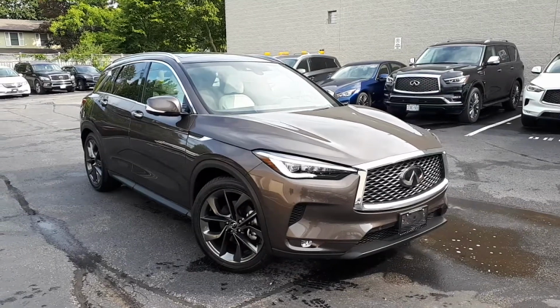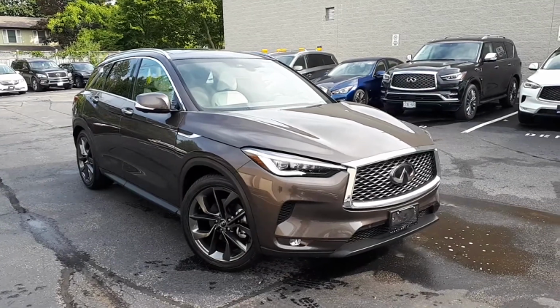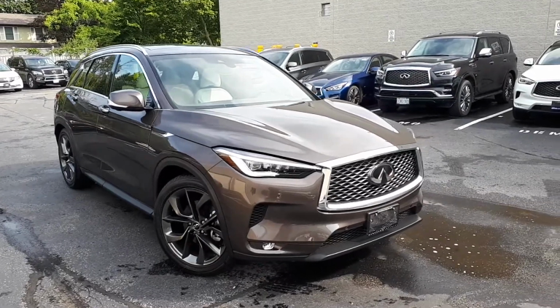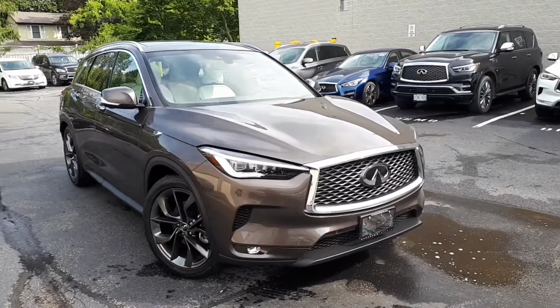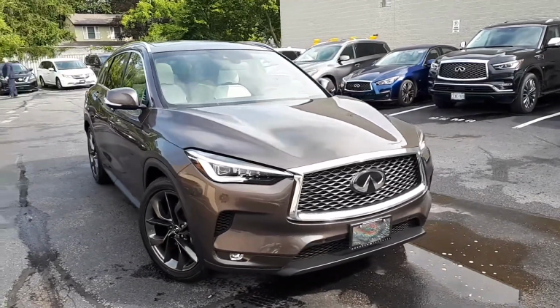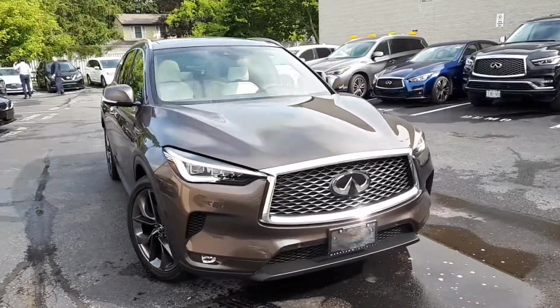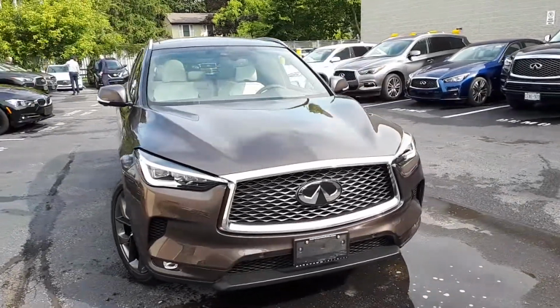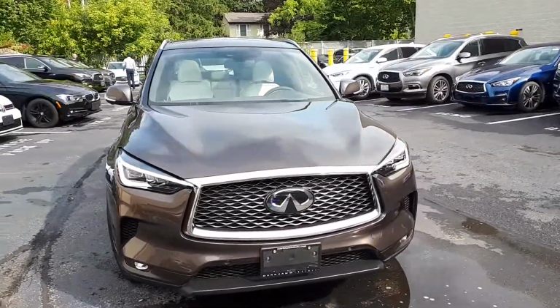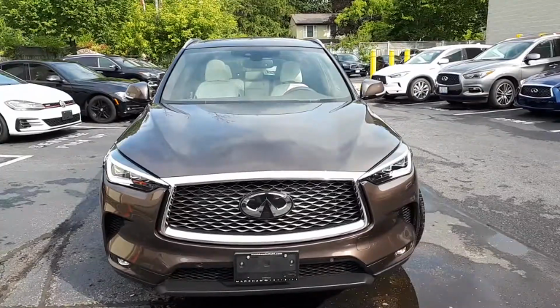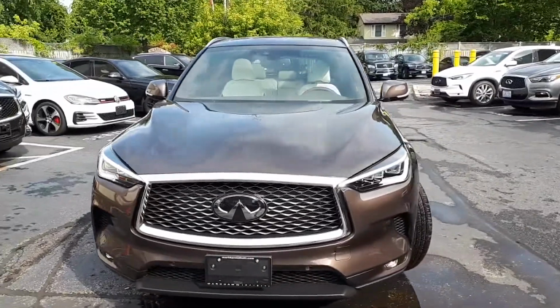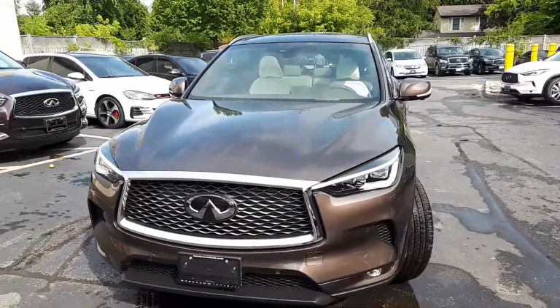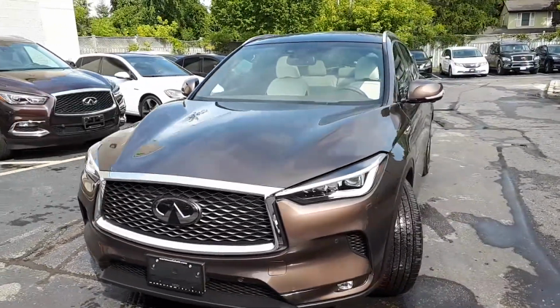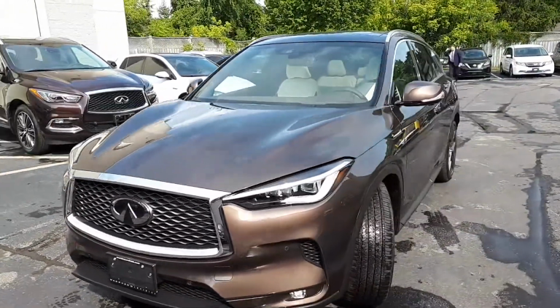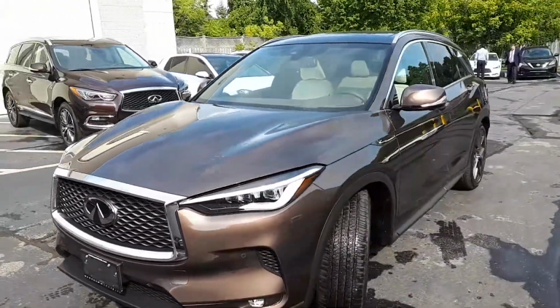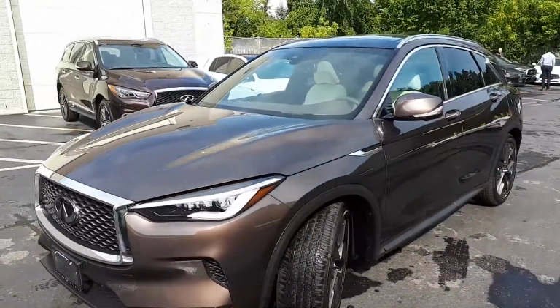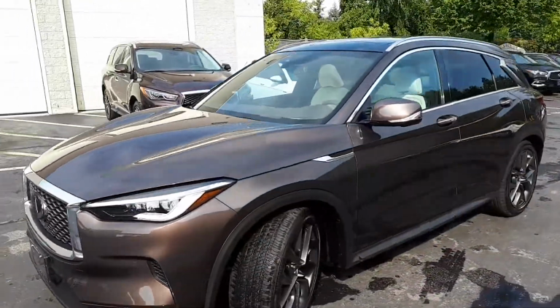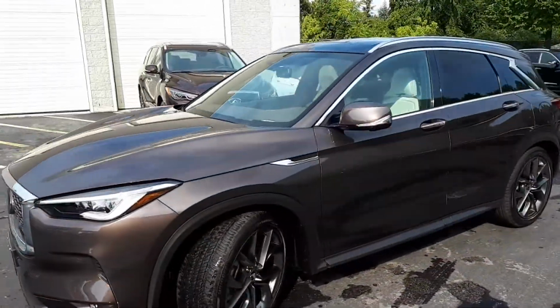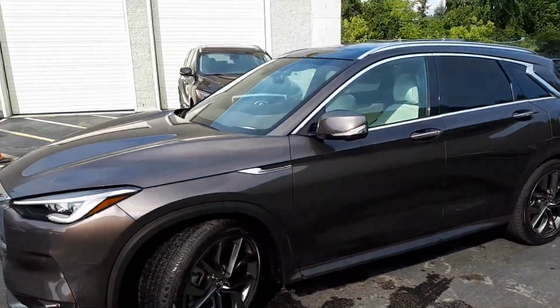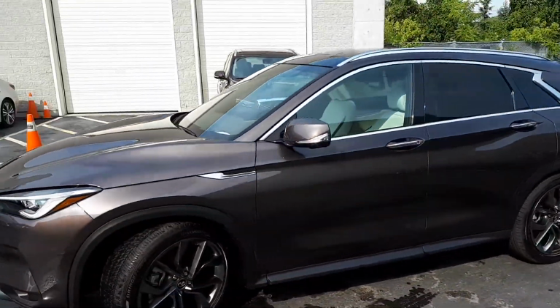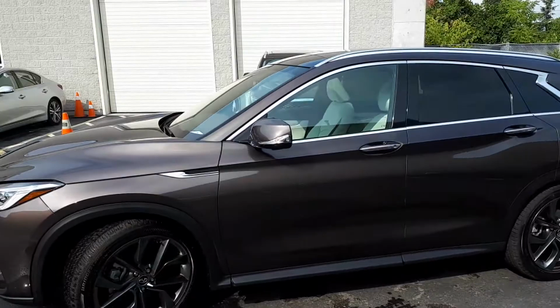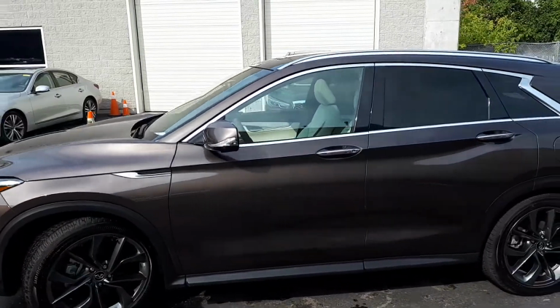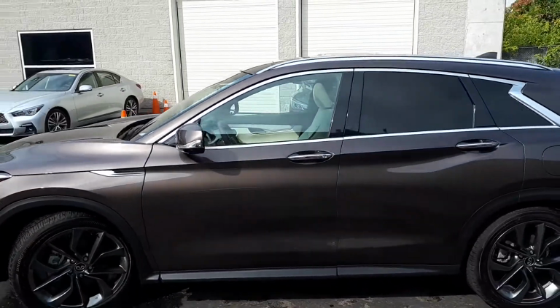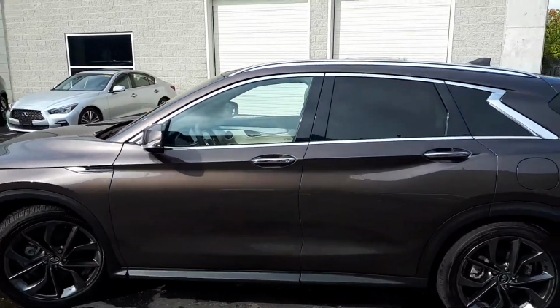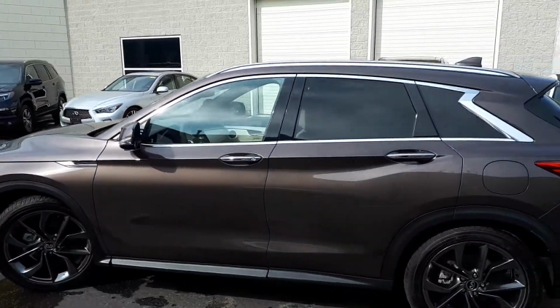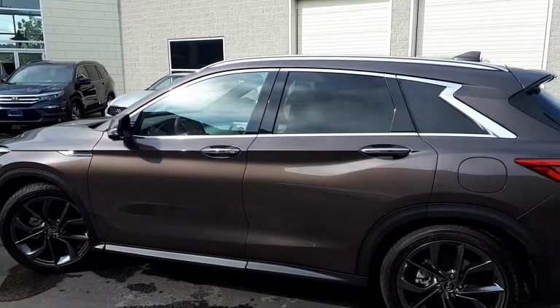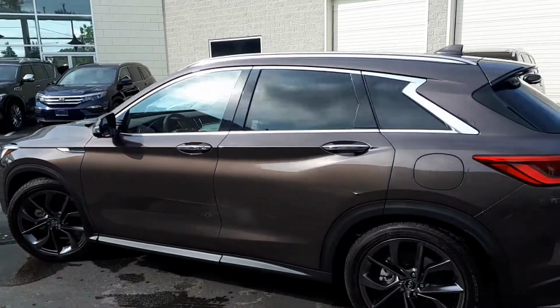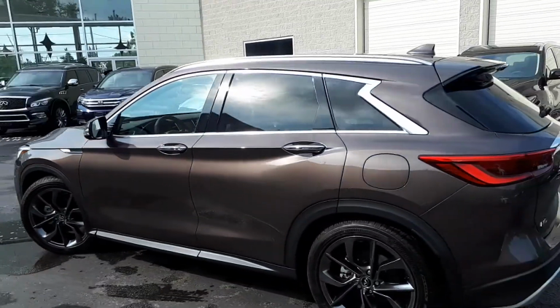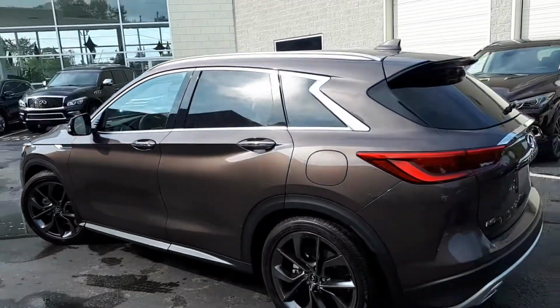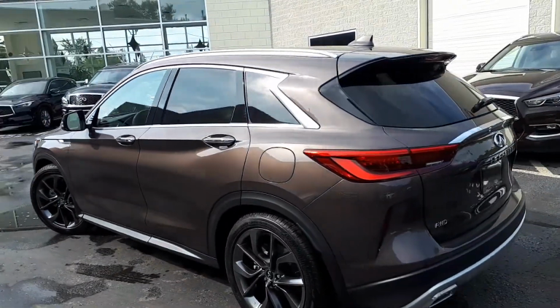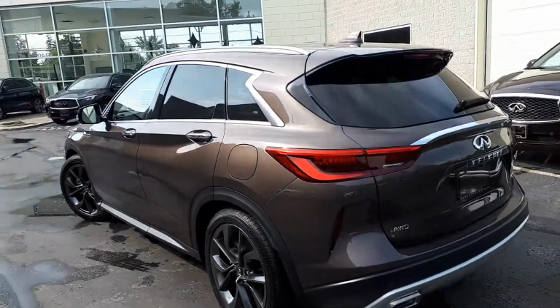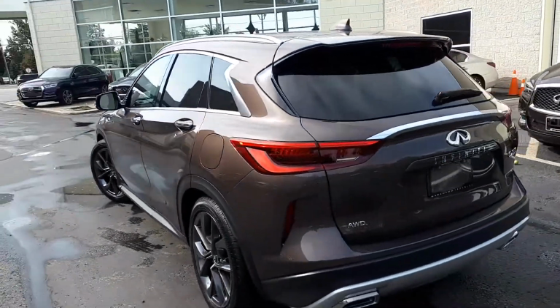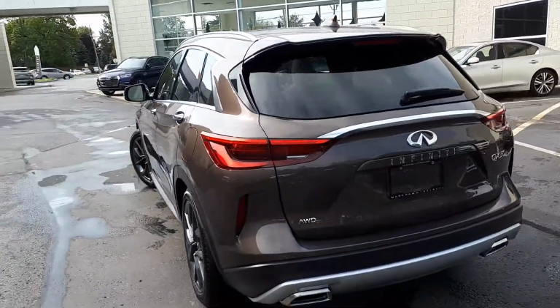Here at Markham Infinity, we have a pre-owned and DriveShield certified 2019 Infinity QX50 Autograph in chestnut bronze metallic. This SUV has all-wheel drive and a continuously variable transmission.